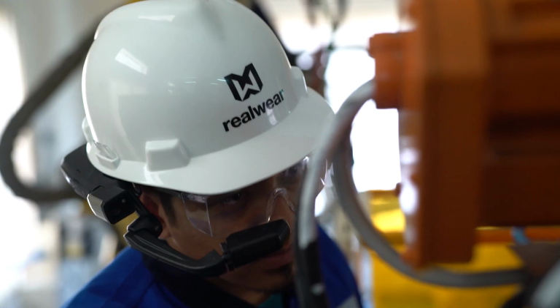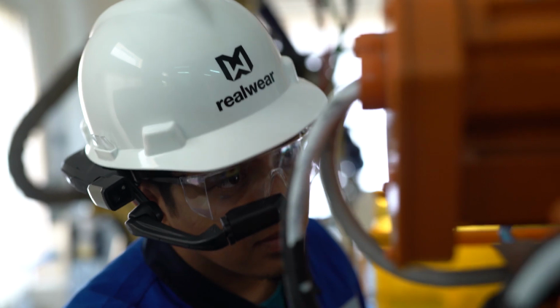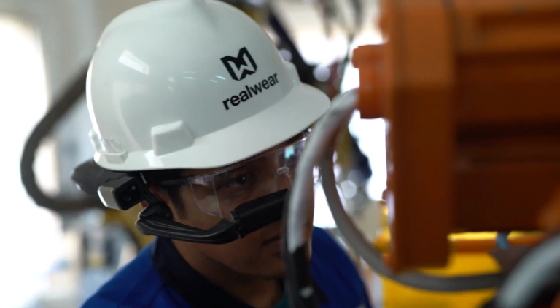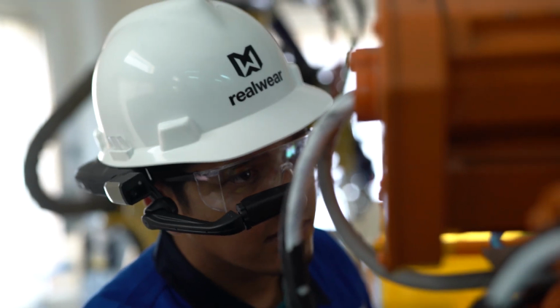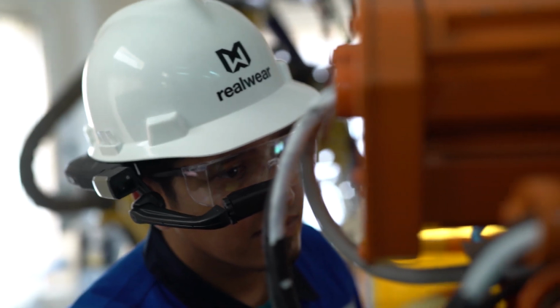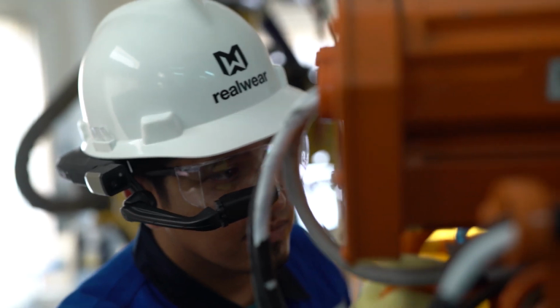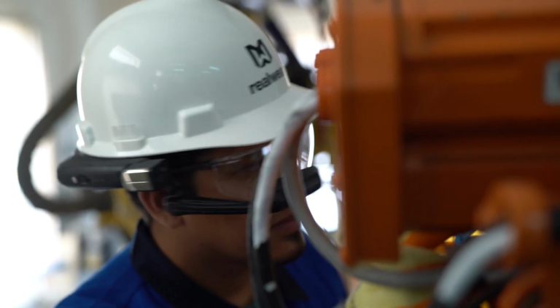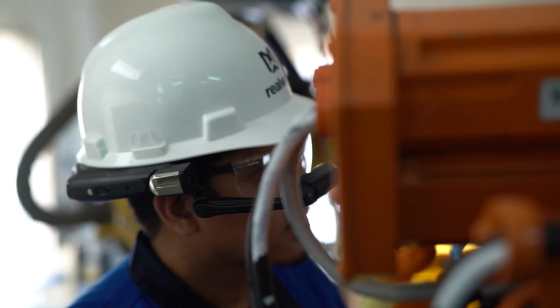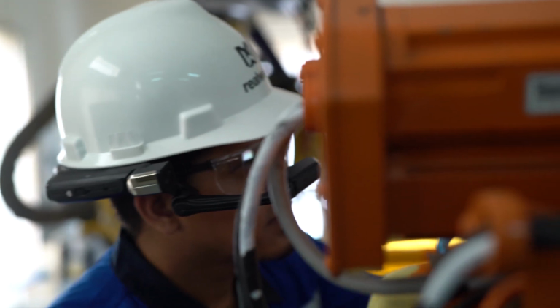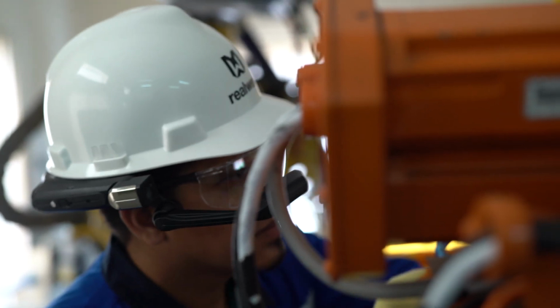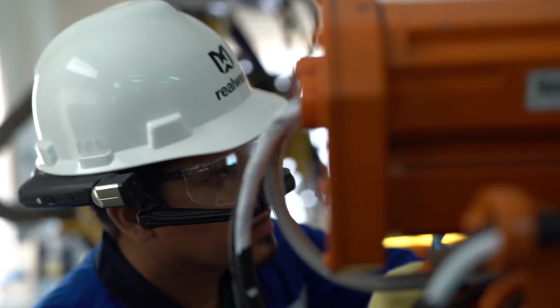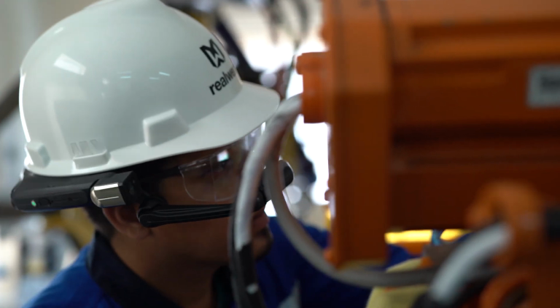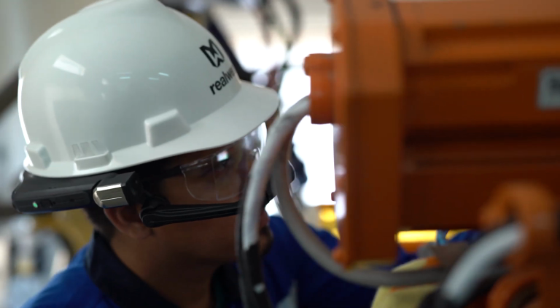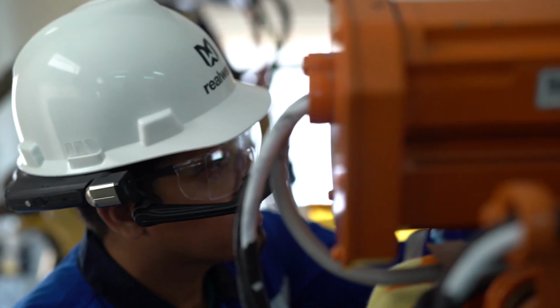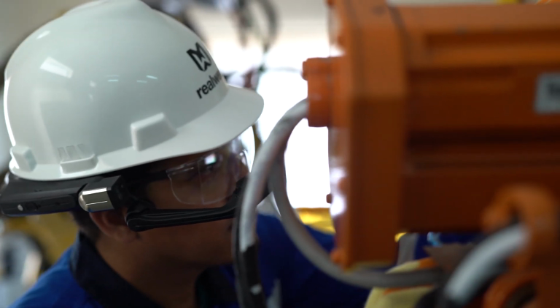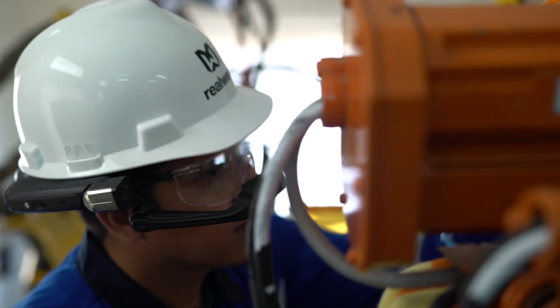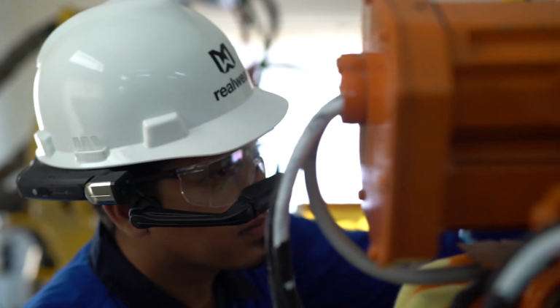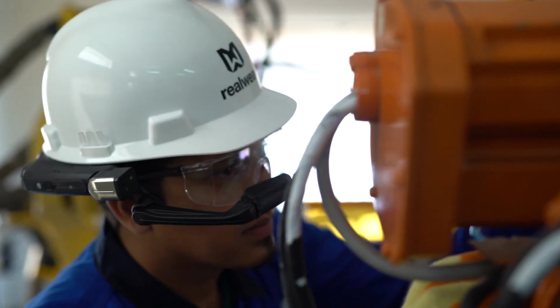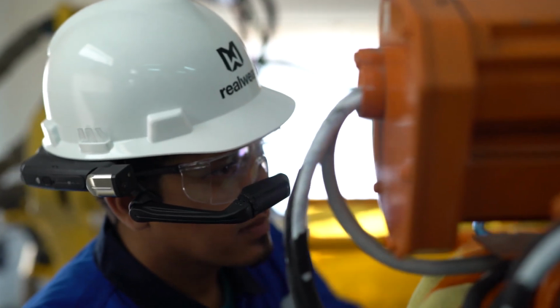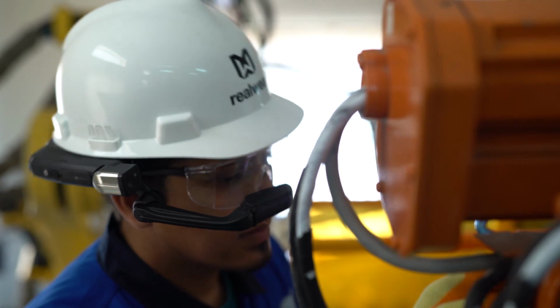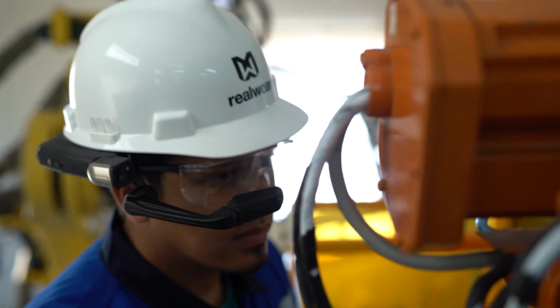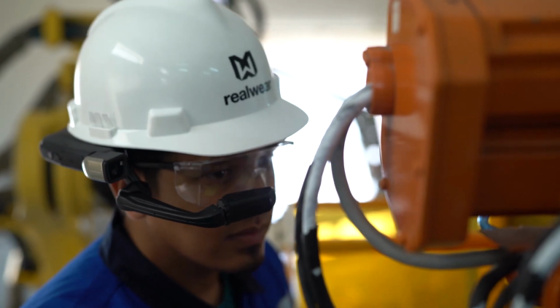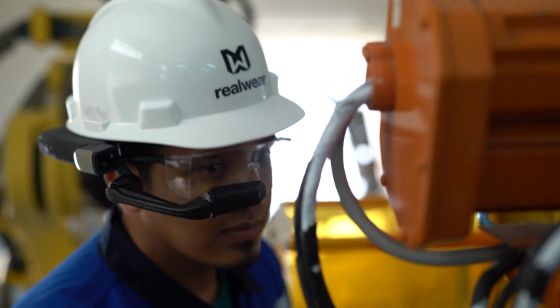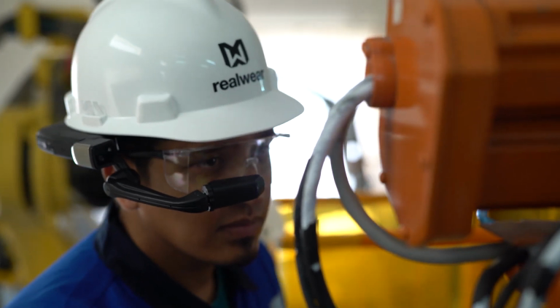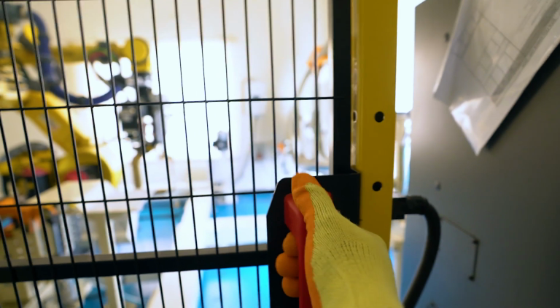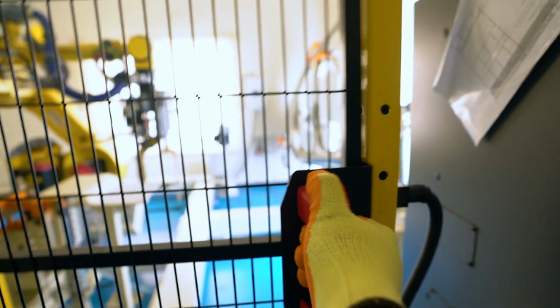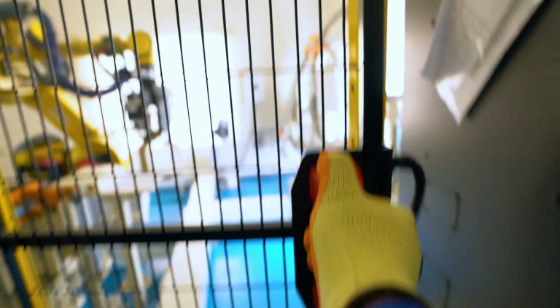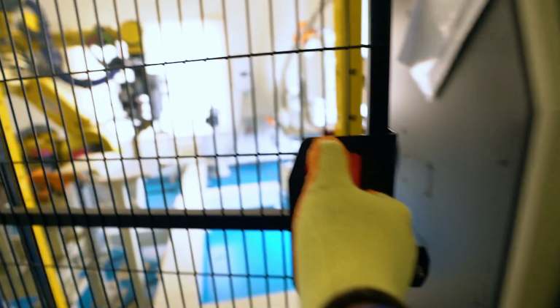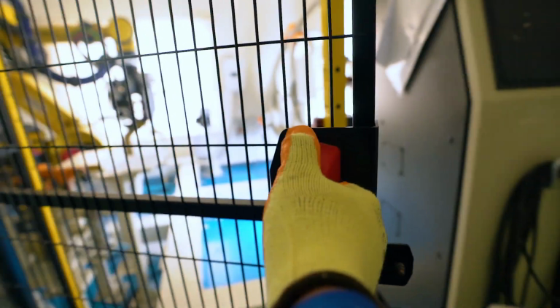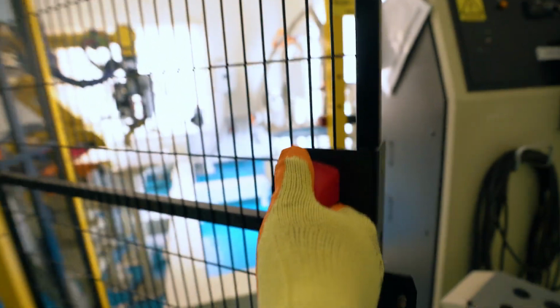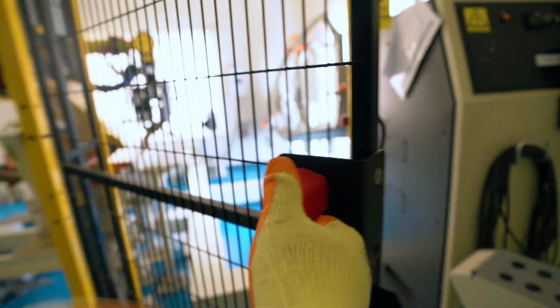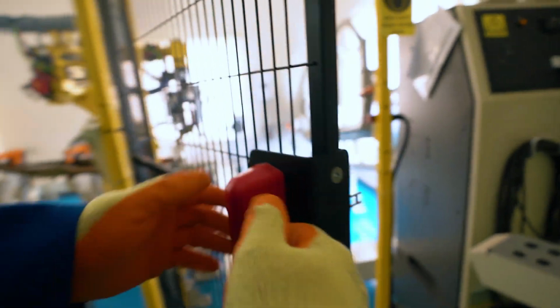I am a robotics technician, responsible for maintaining equipment at my factory. Today, this is my desk.